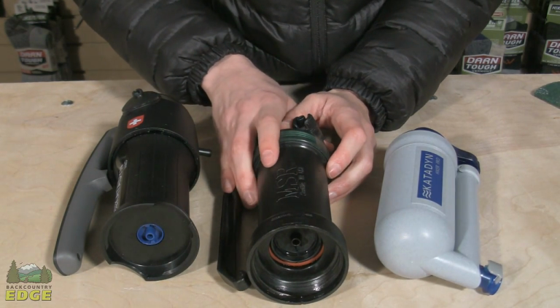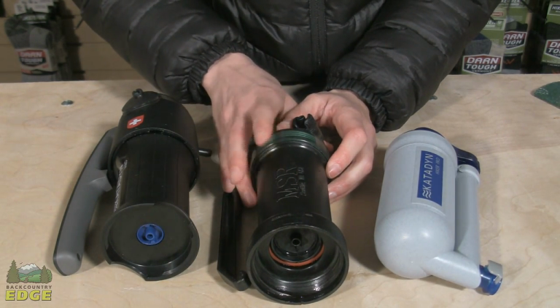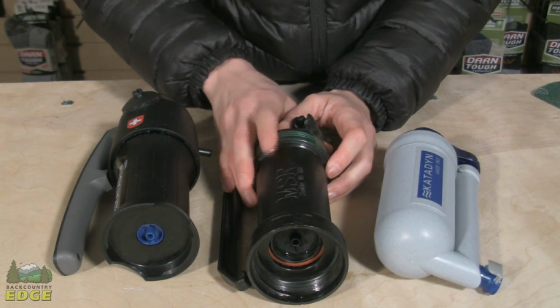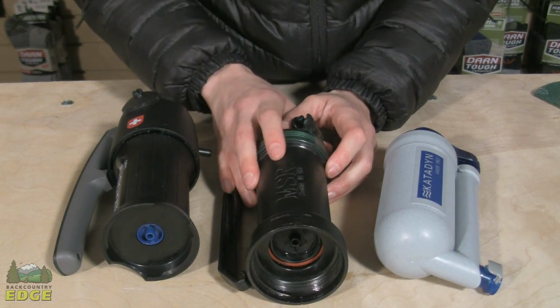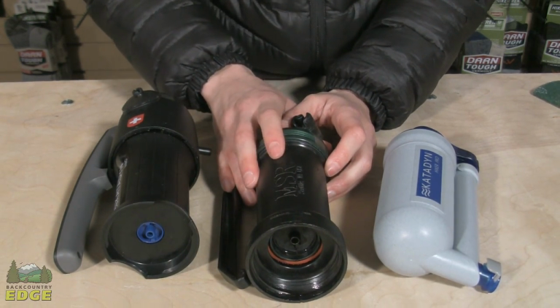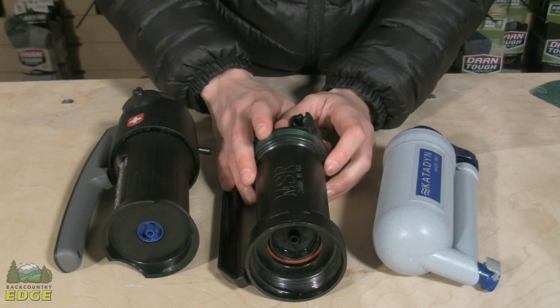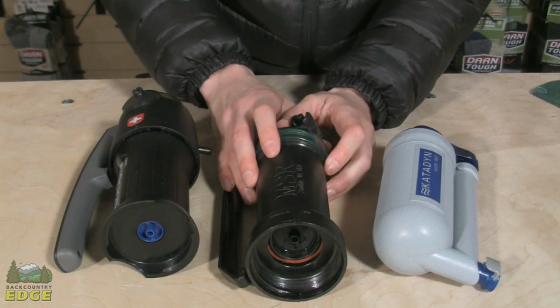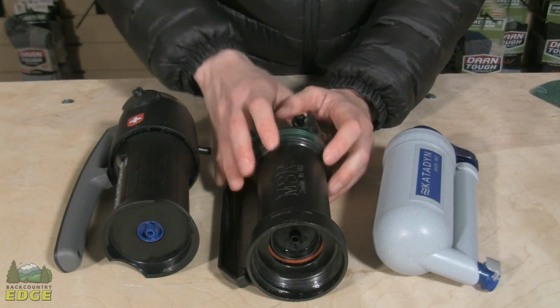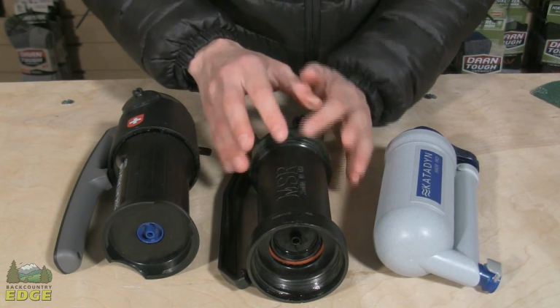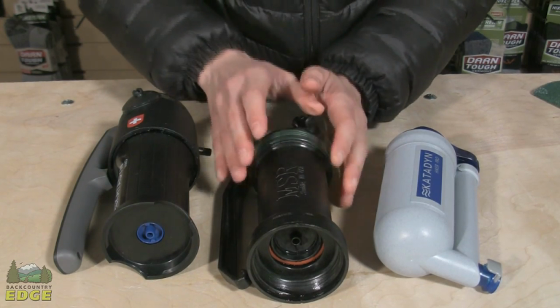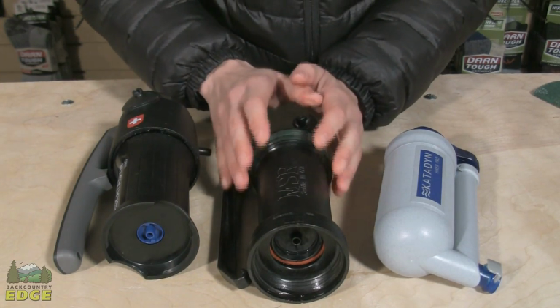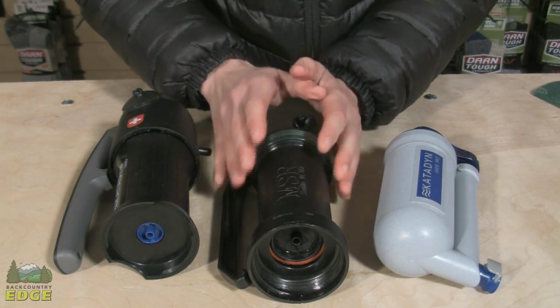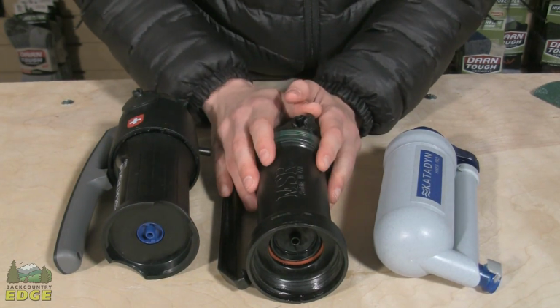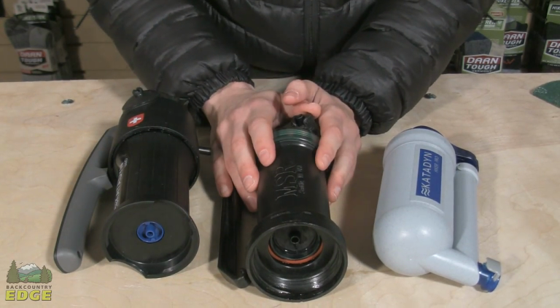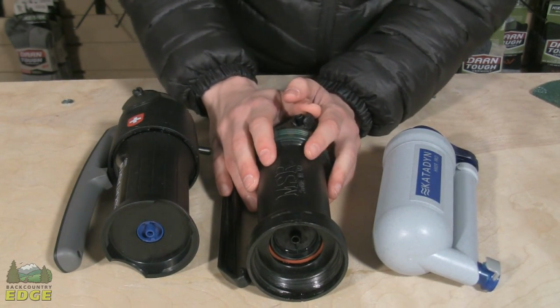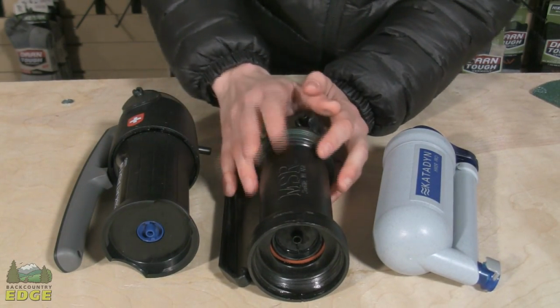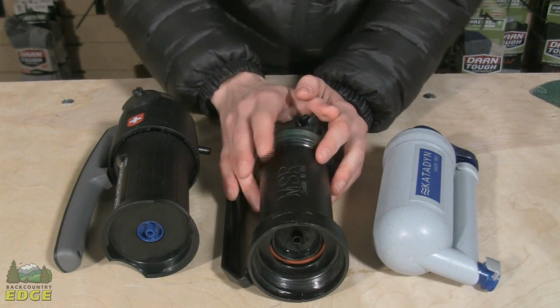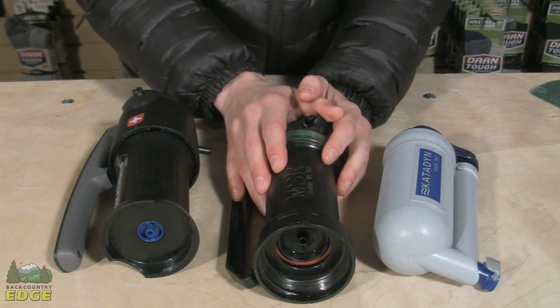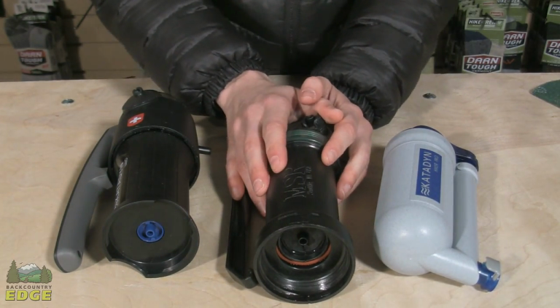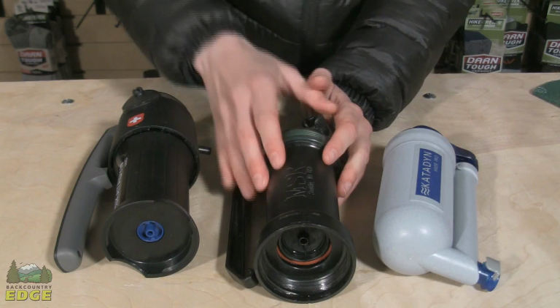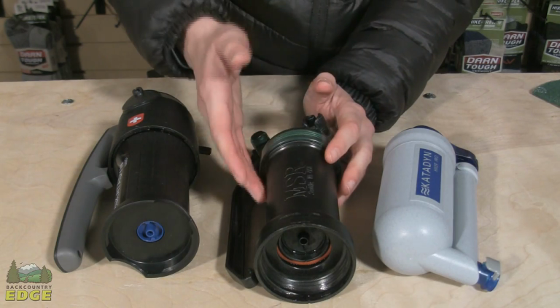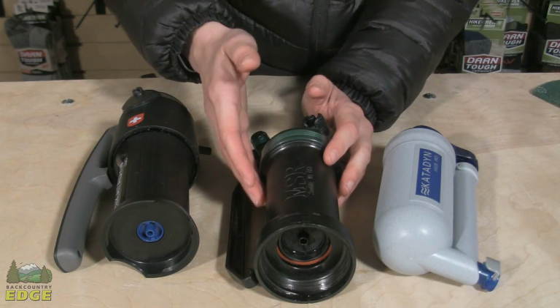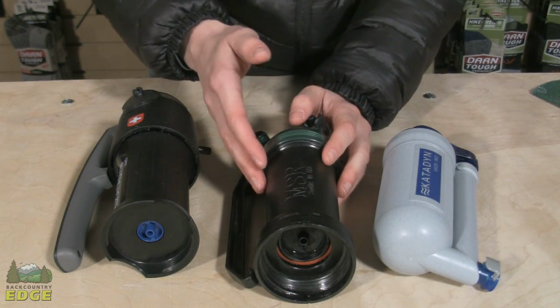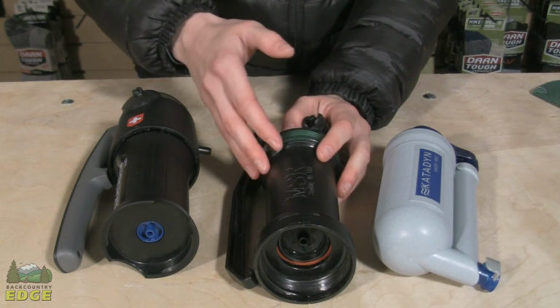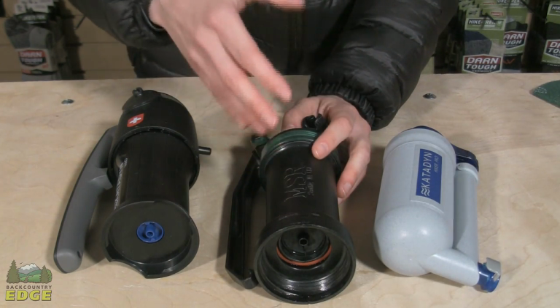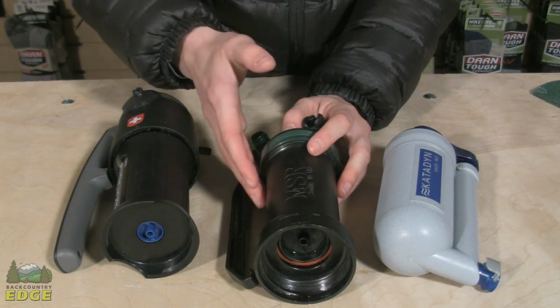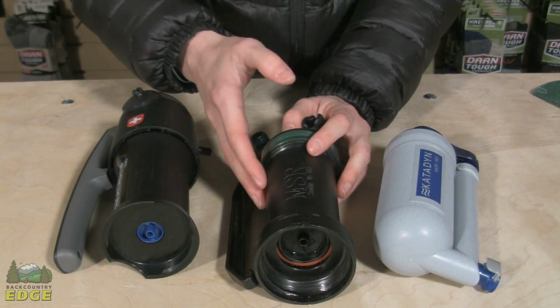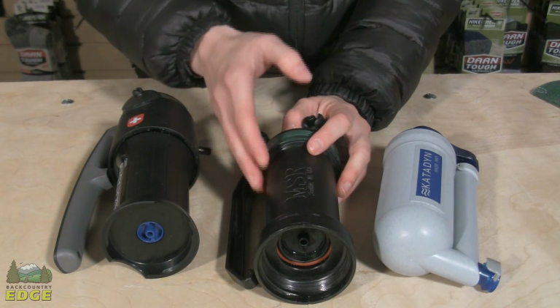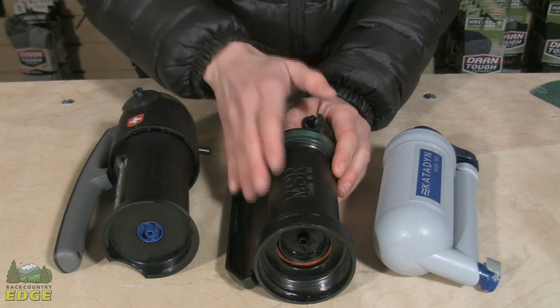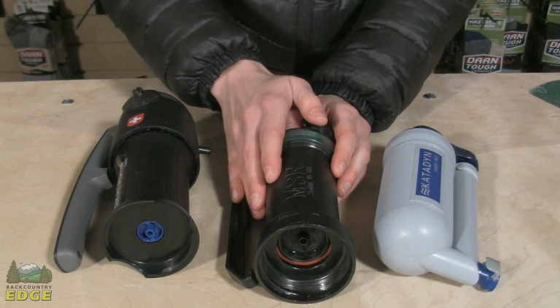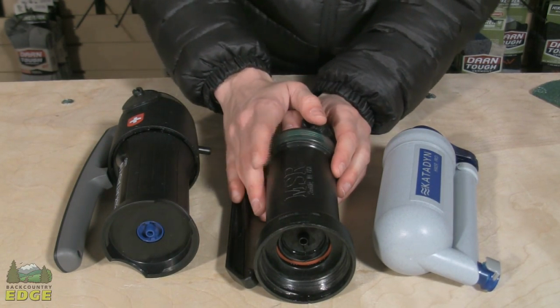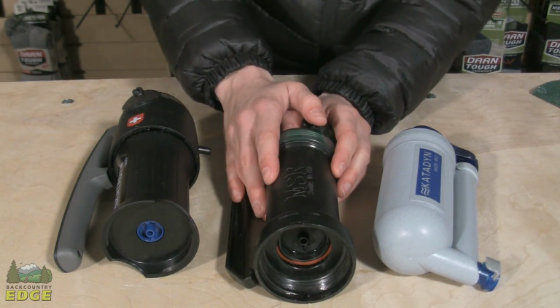However, they do pump slowly and they are a little bit more brittle and delicate than a synthetic. That is a piece of ceramic, so if you were to drop it very heavily, or if it were to freeze in the winter time, it could potentially damage that cartridge.